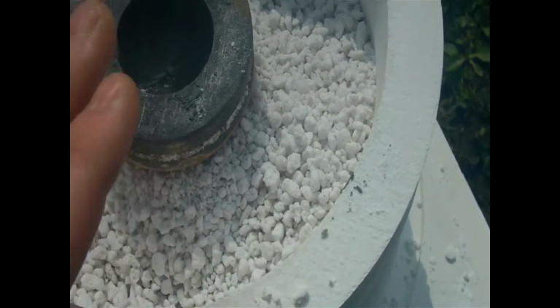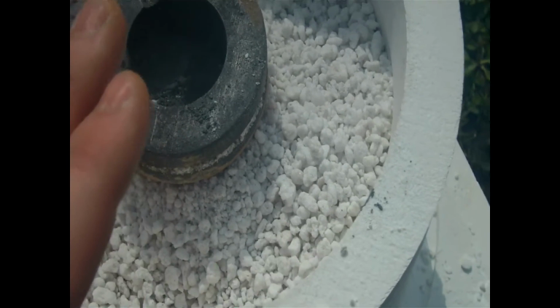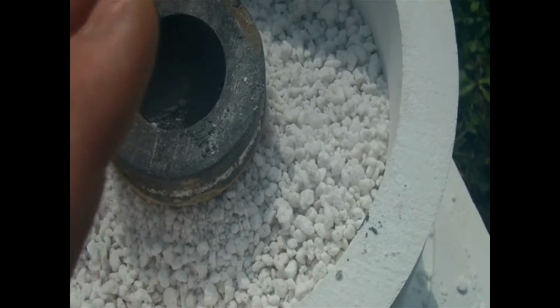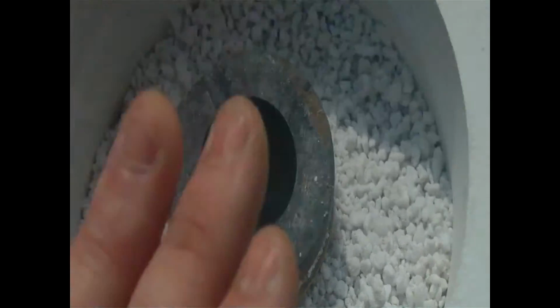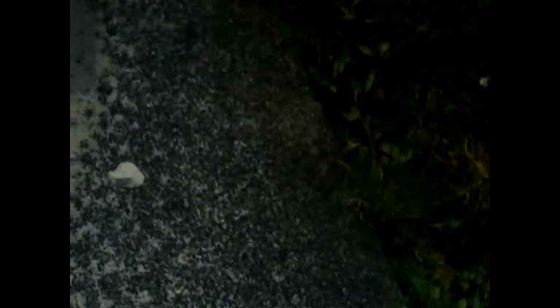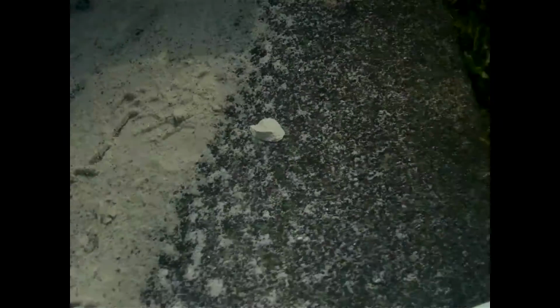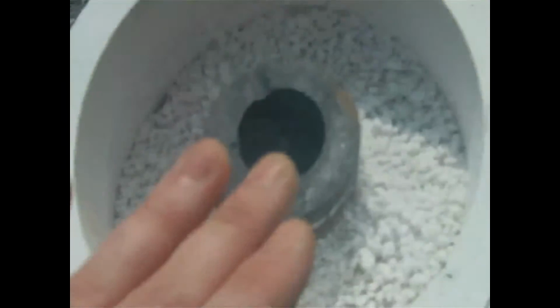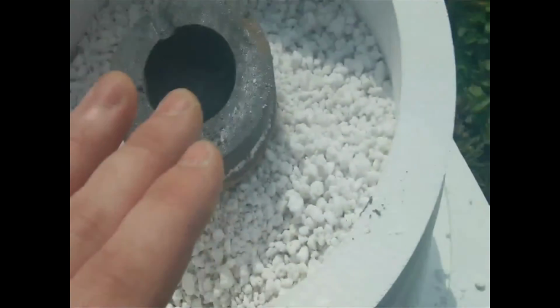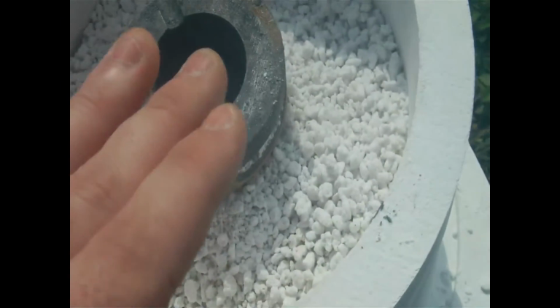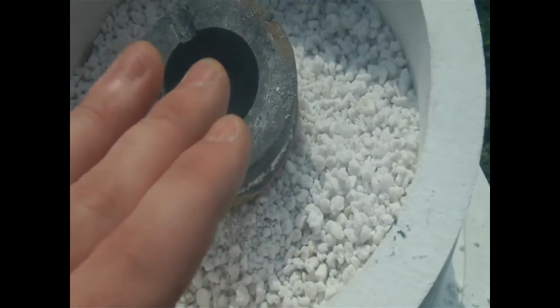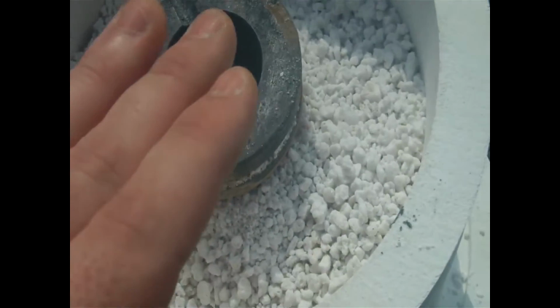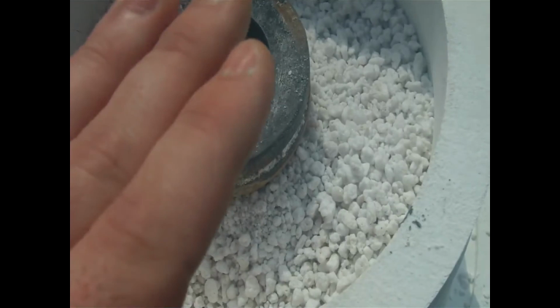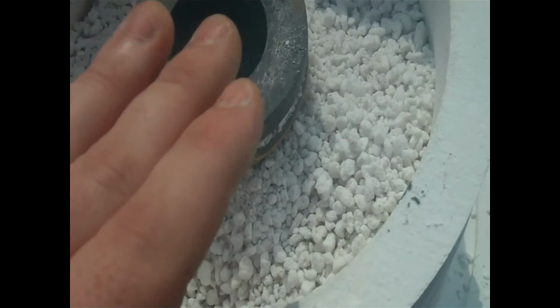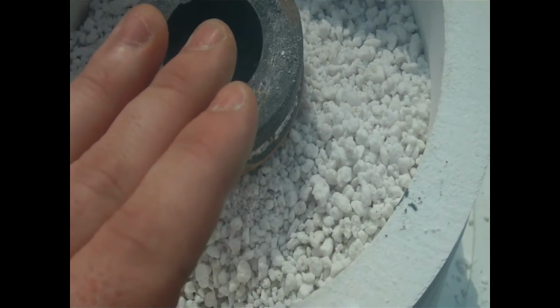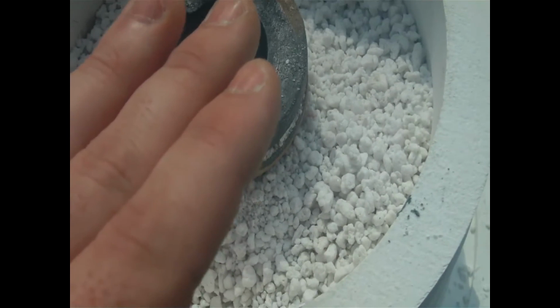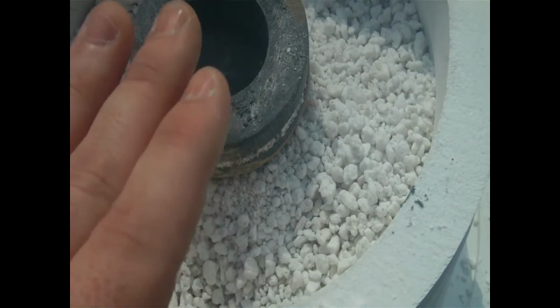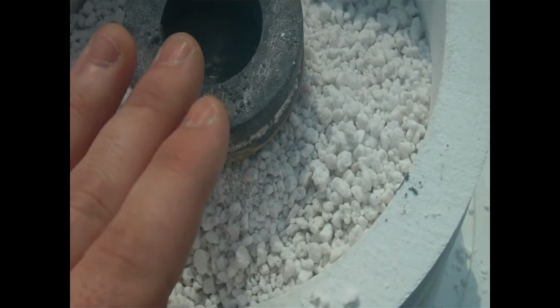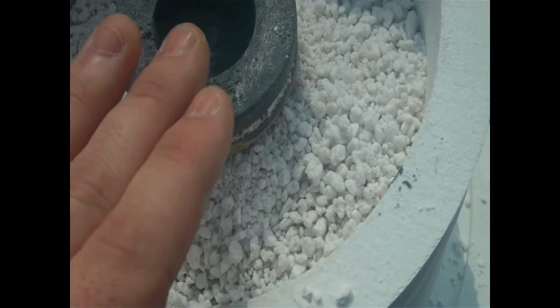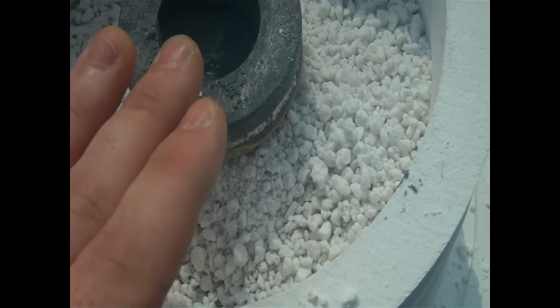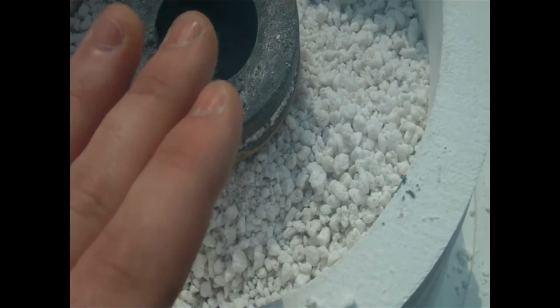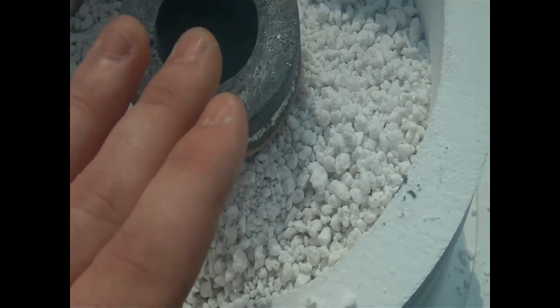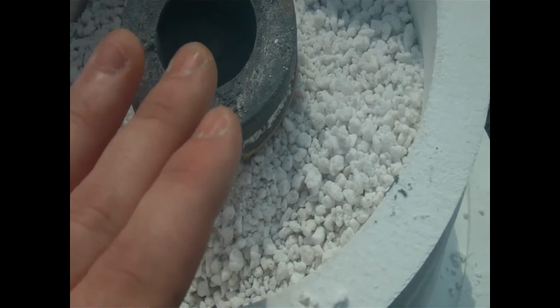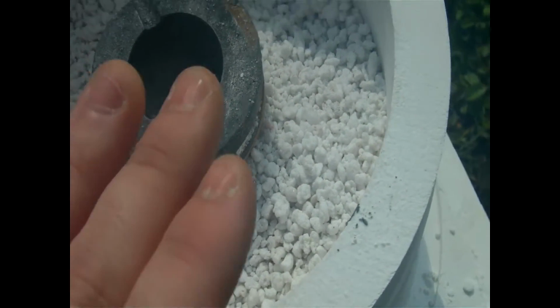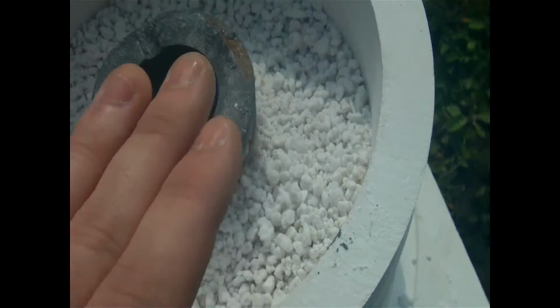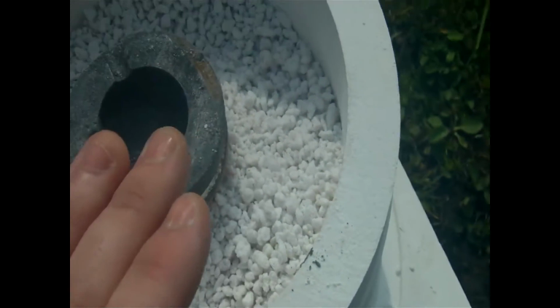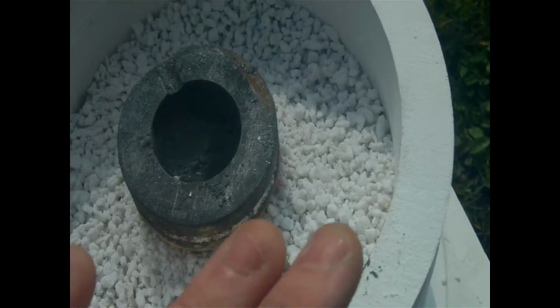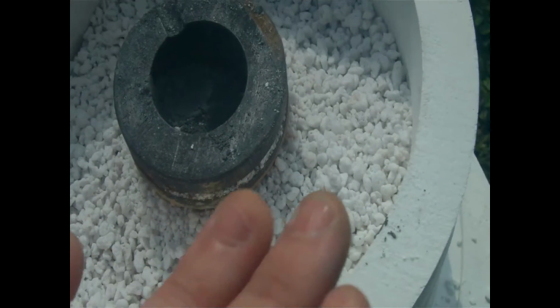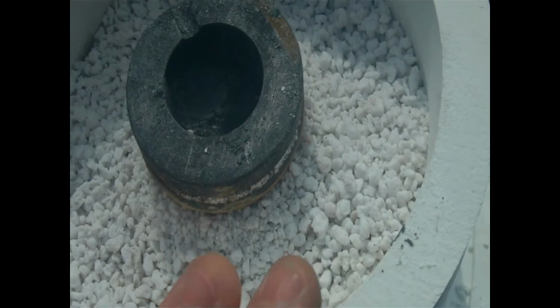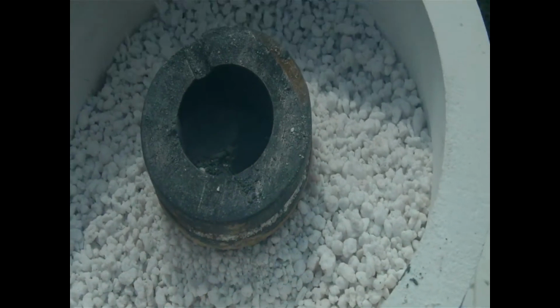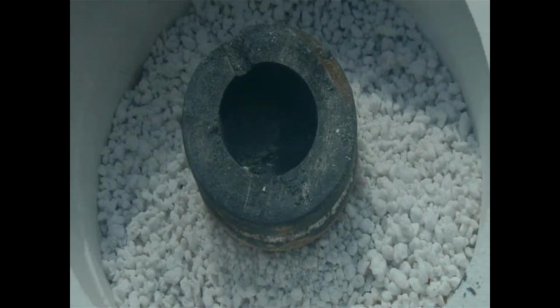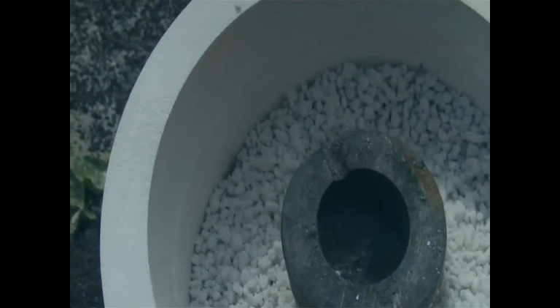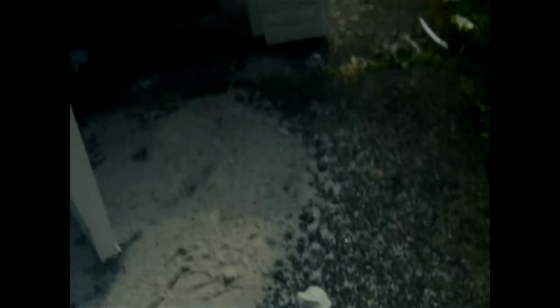Also to note that this should really be done outside, because when you start getting zinc really hot, you get zinc oxide, which can be quite a nasty gas and you don't want to inhale it. So I will be holding my breath every time I take the lid off. So let's give this thing a whirl.